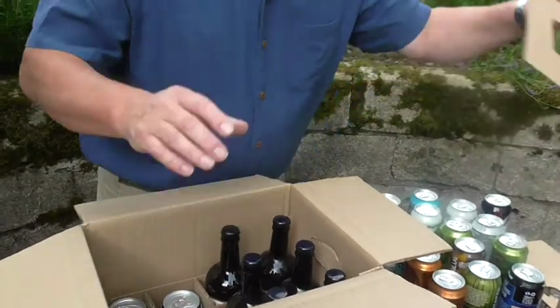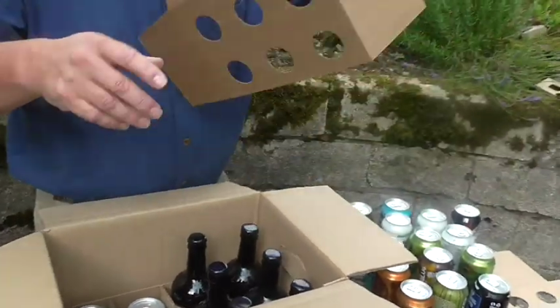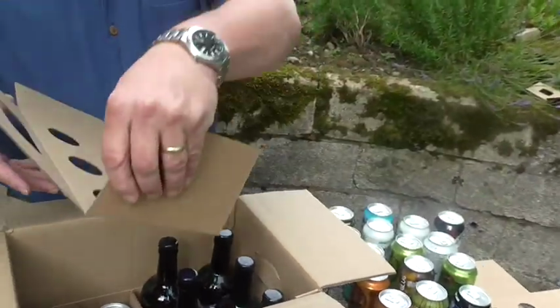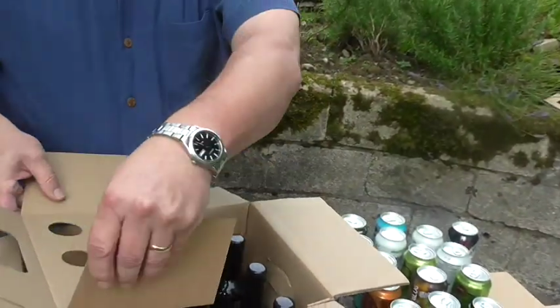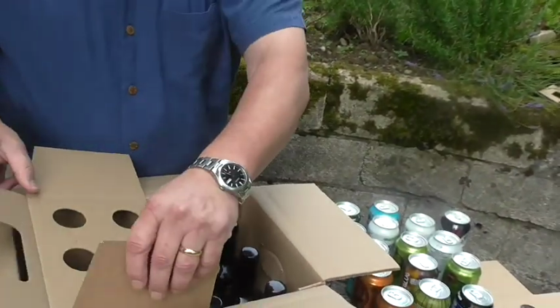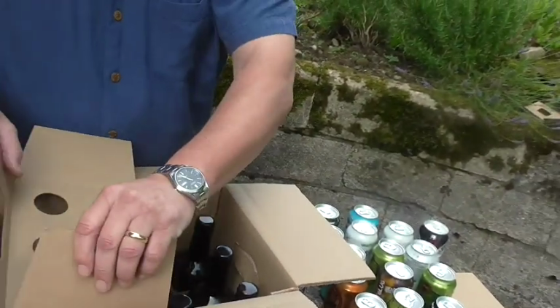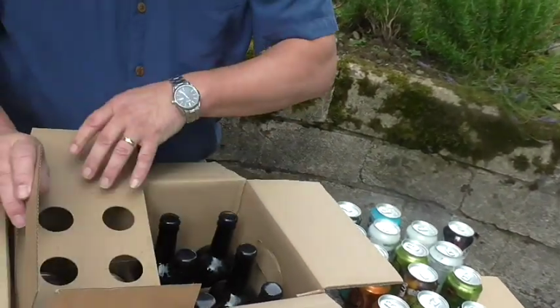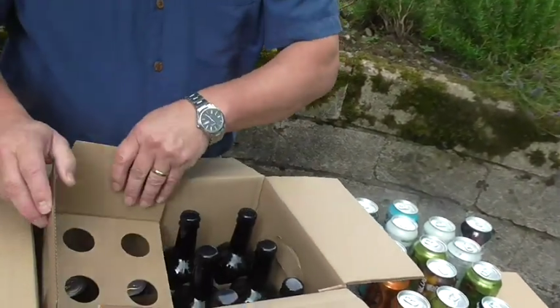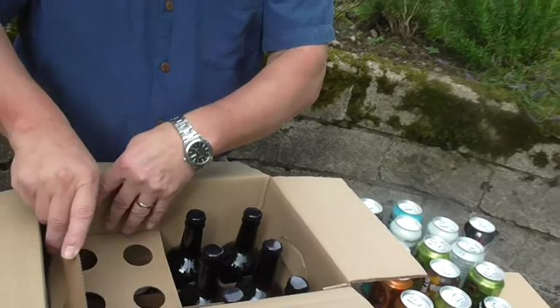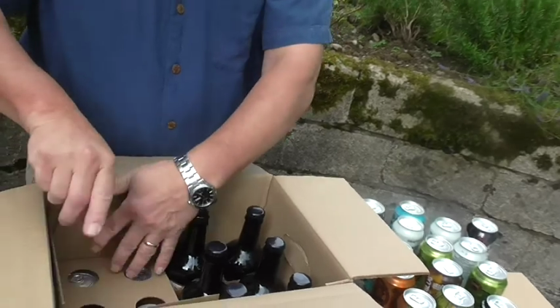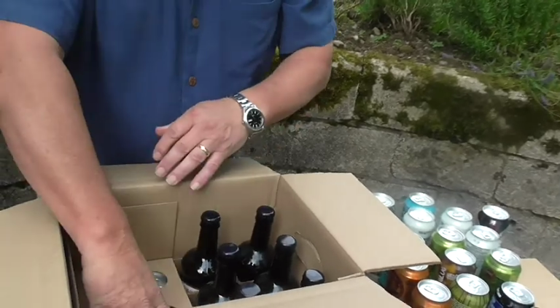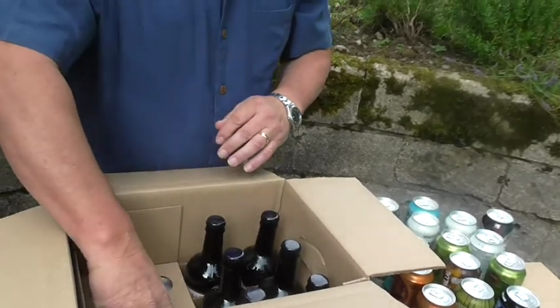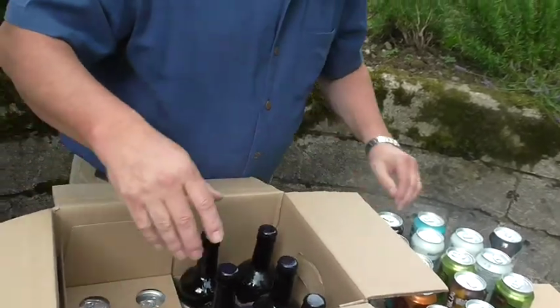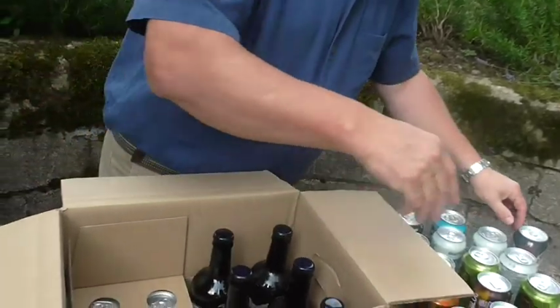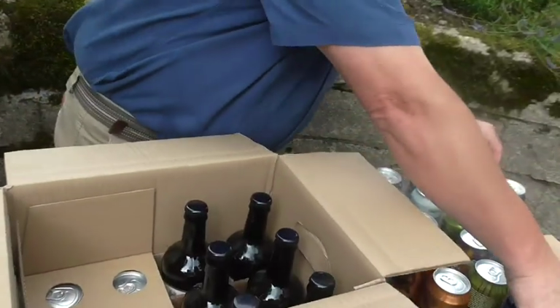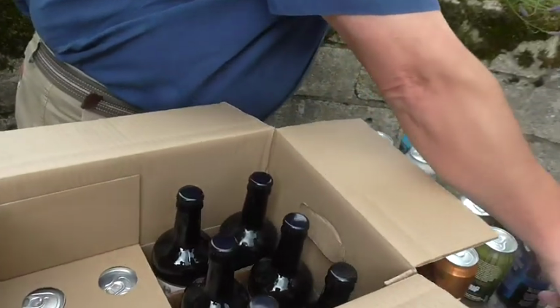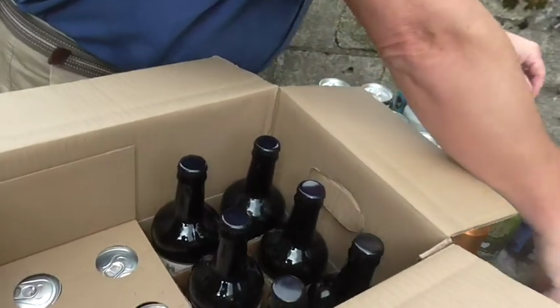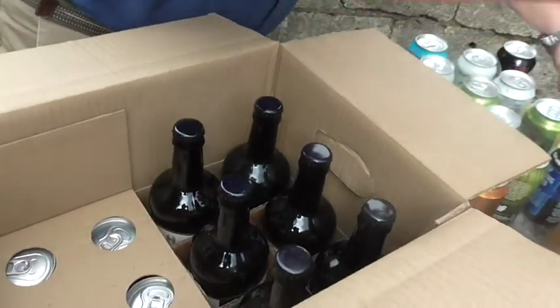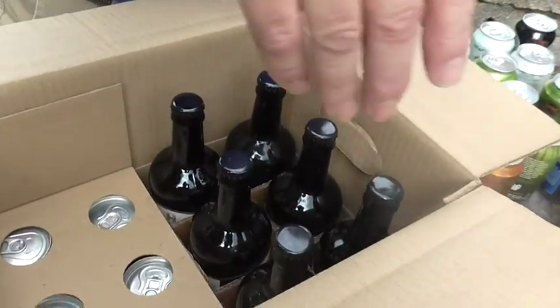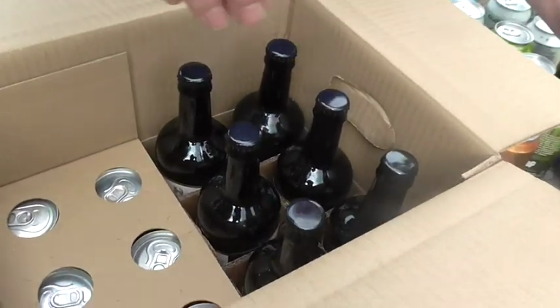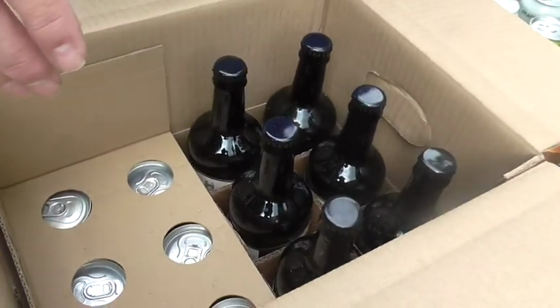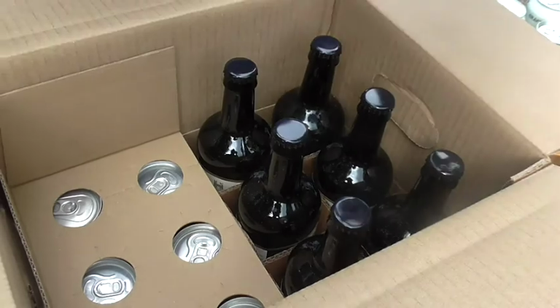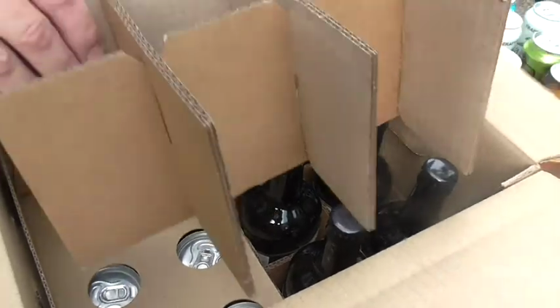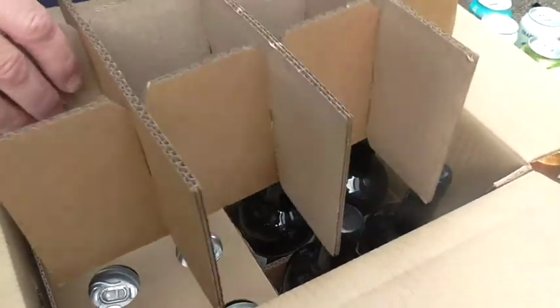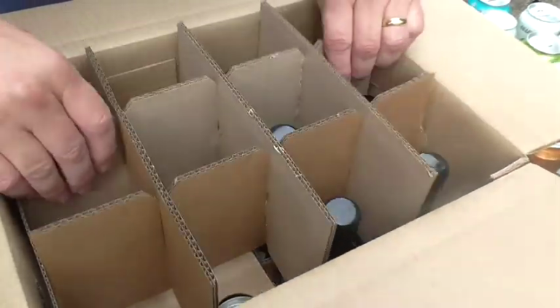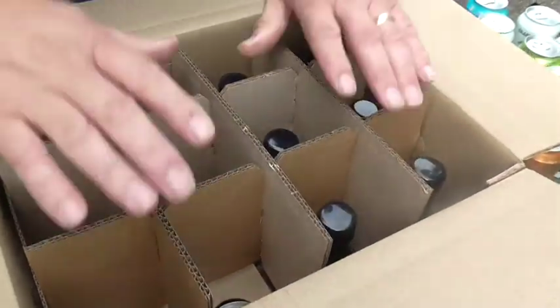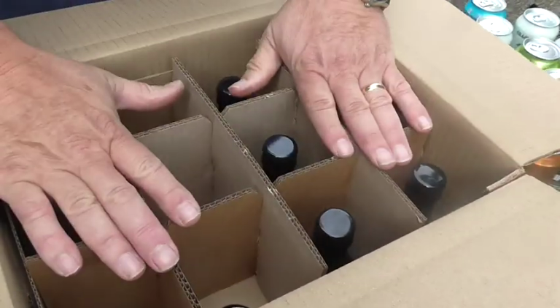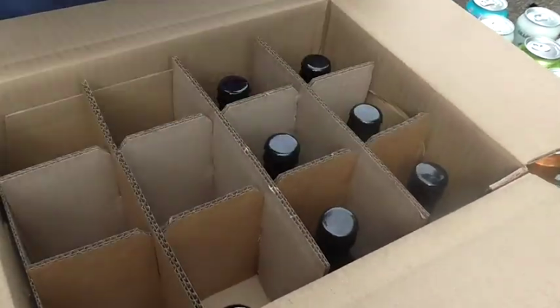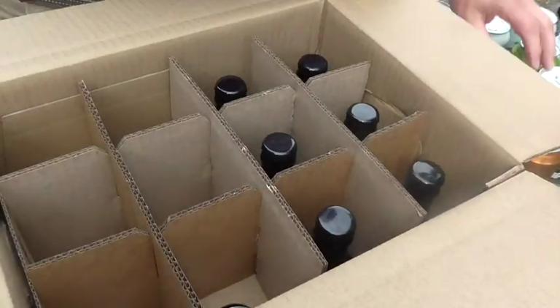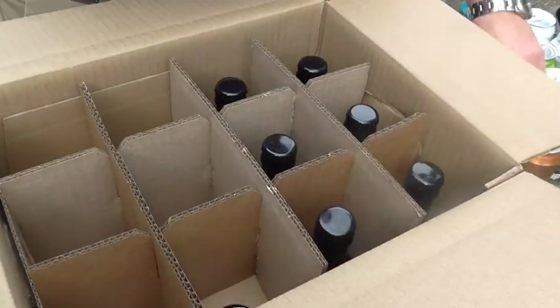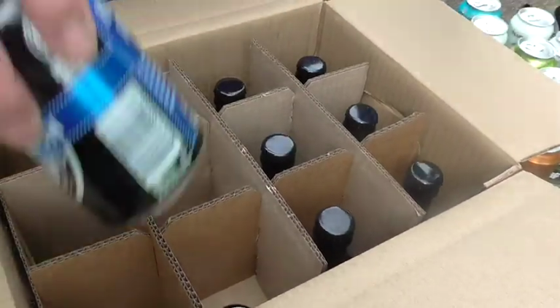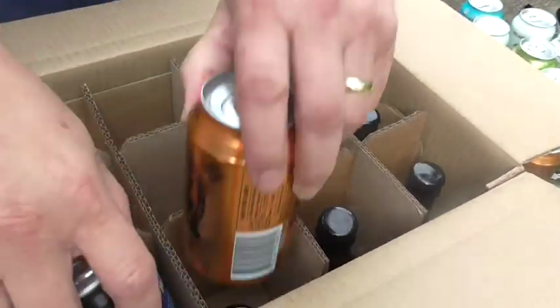Bring this divider in over the cans. Another divider. Fill it up with cans.